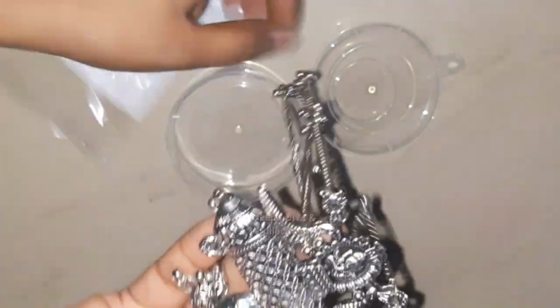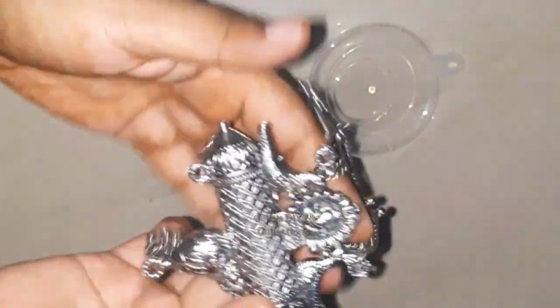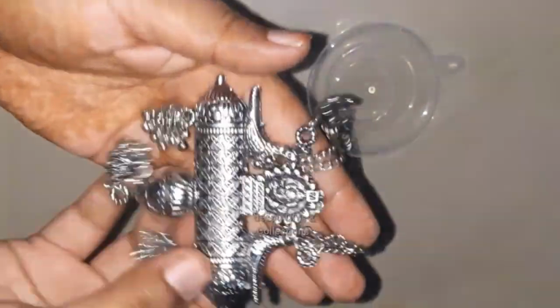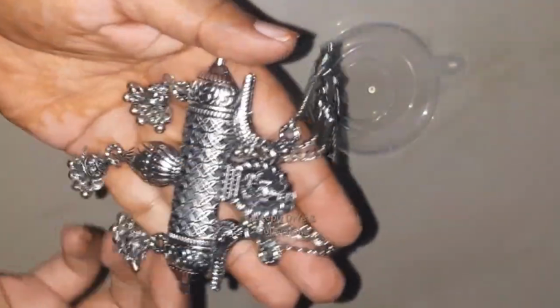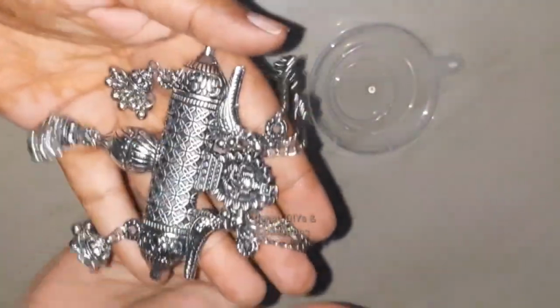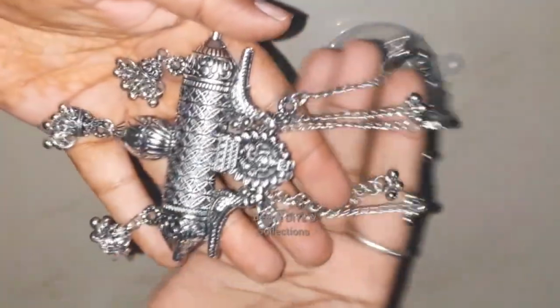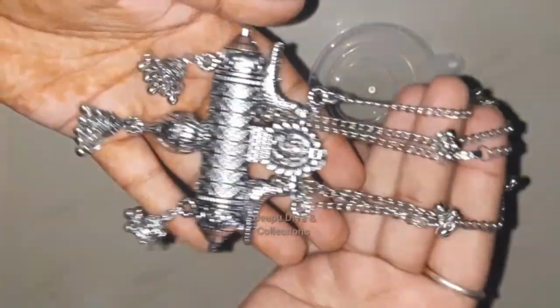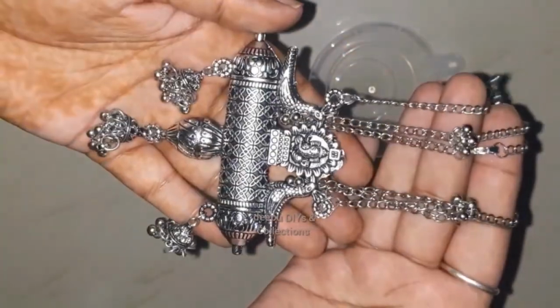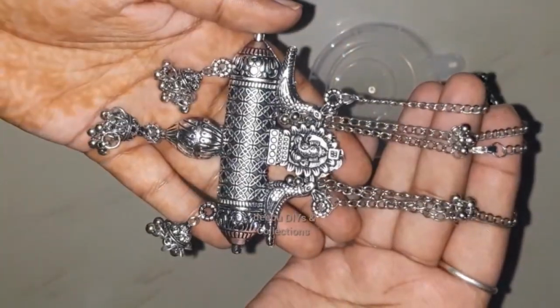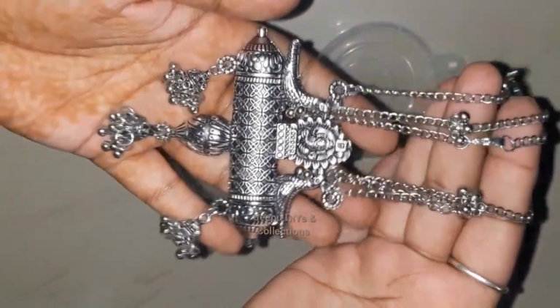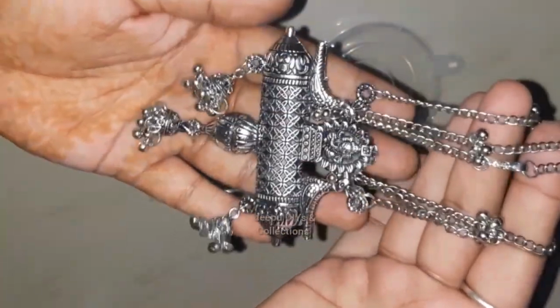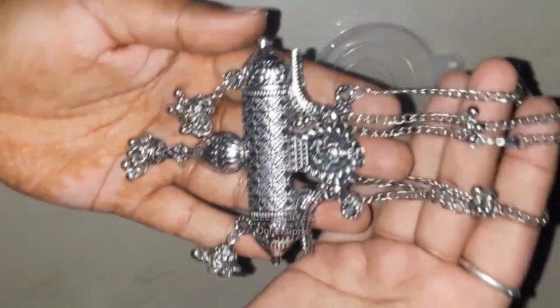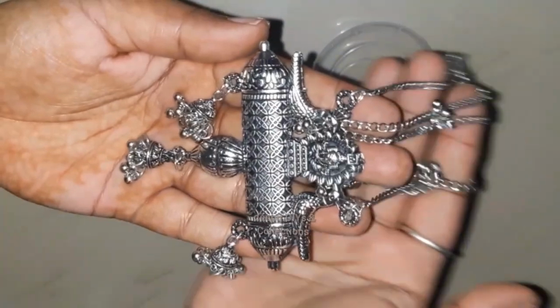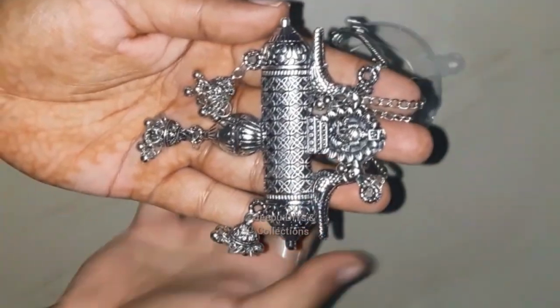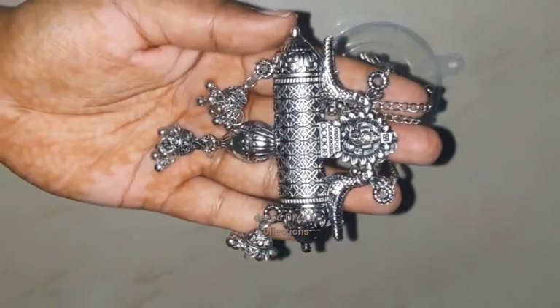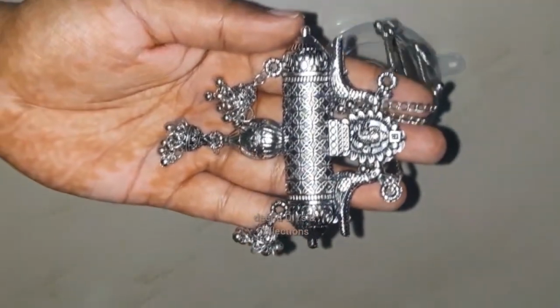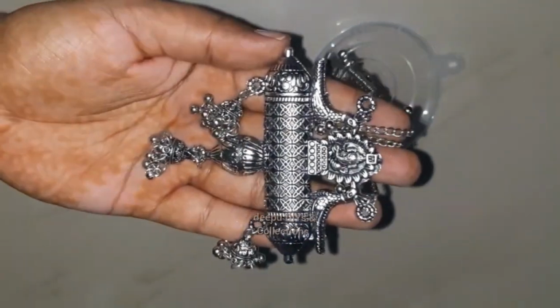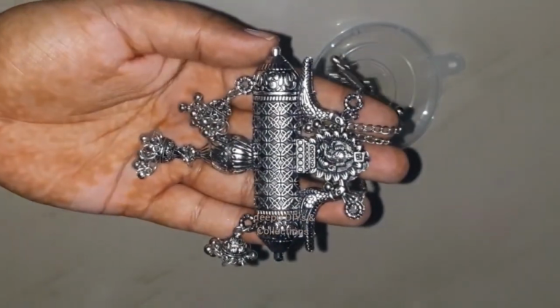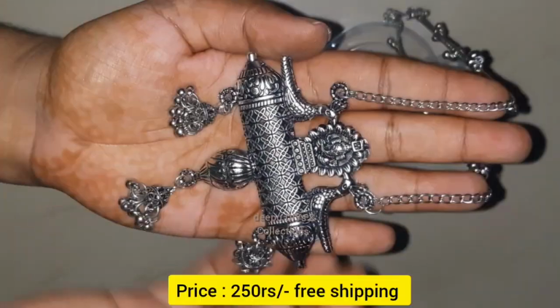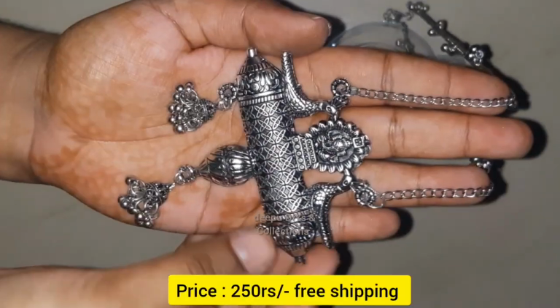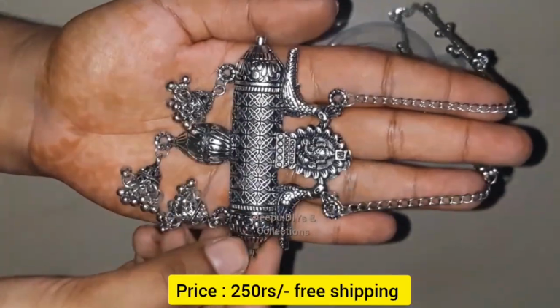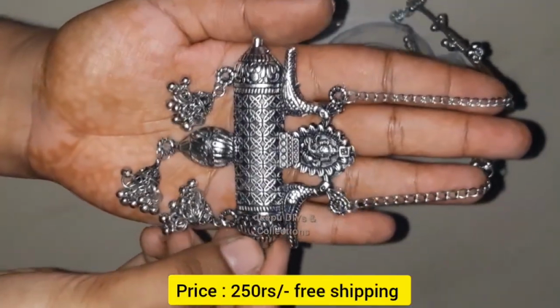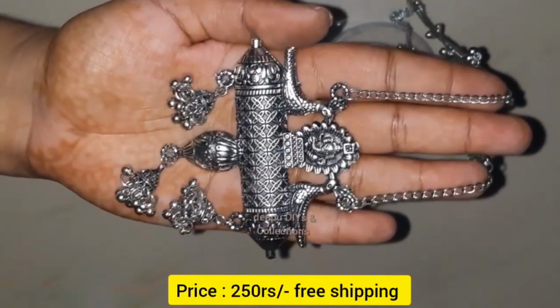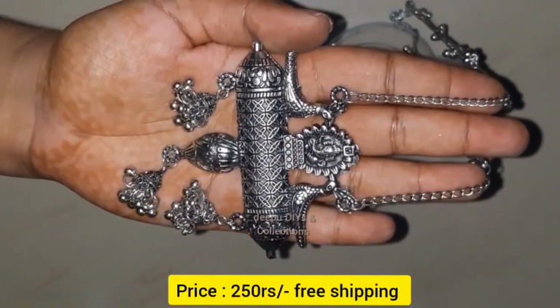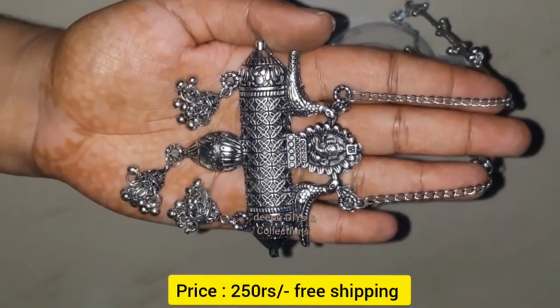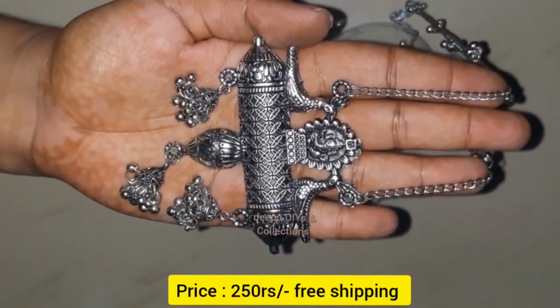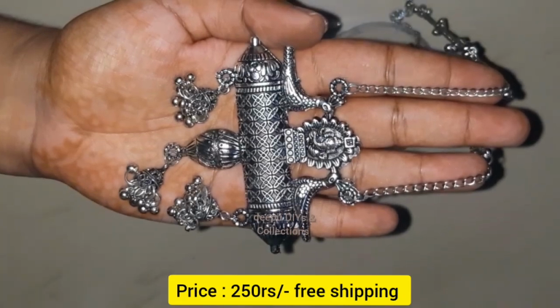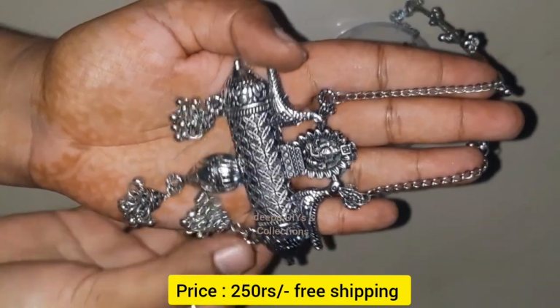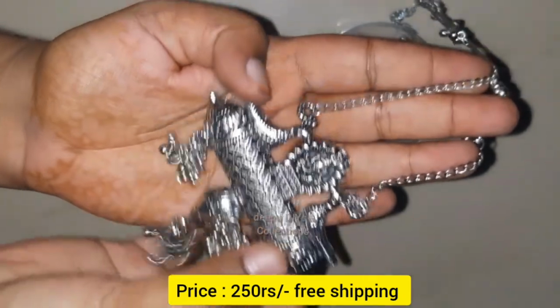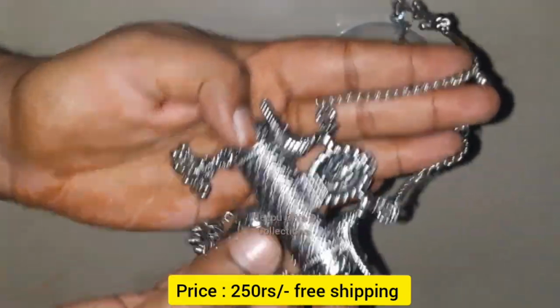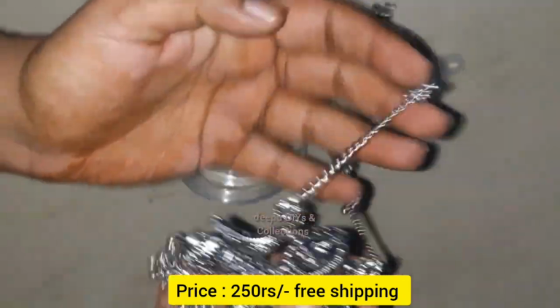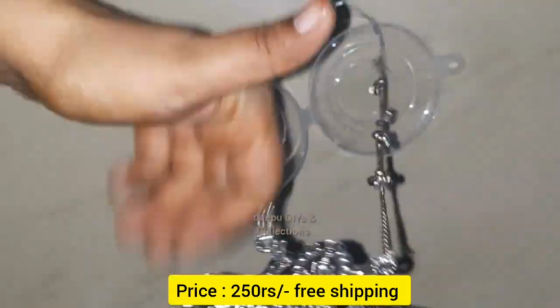This chain is a long chain. It is a nice chain. We bought it for $250 with free shipping. It is a lot of quality.